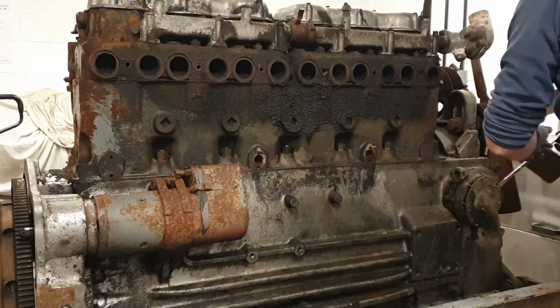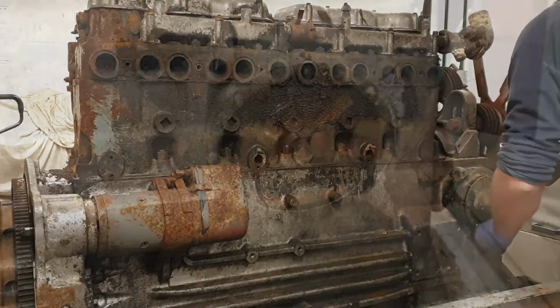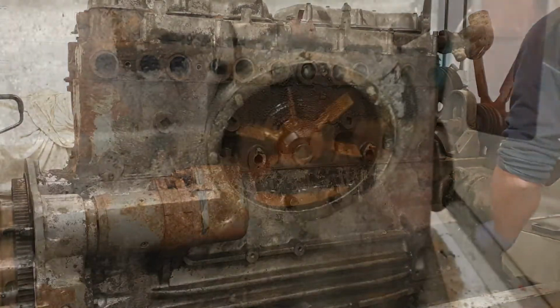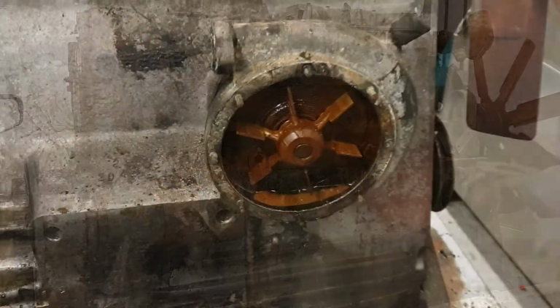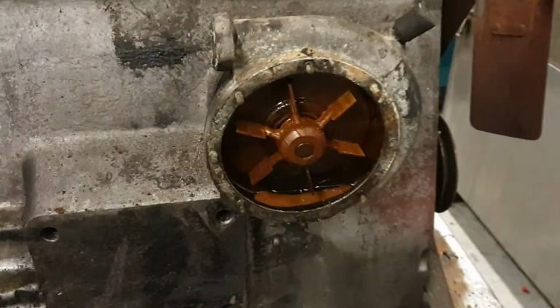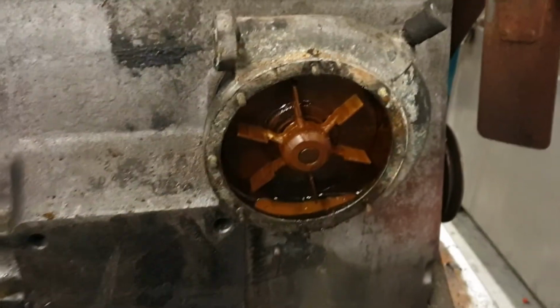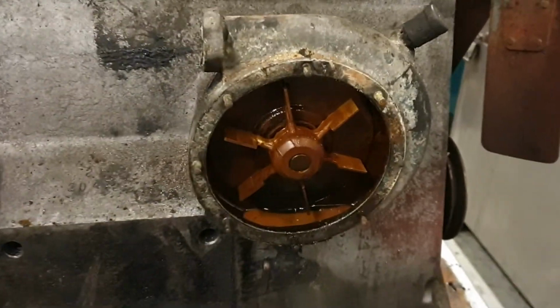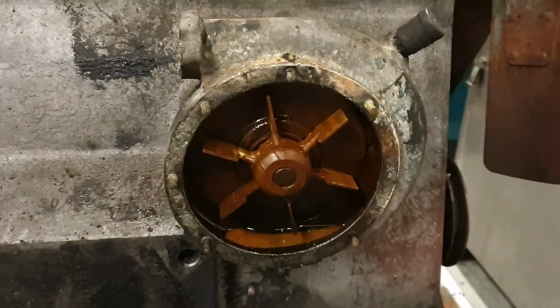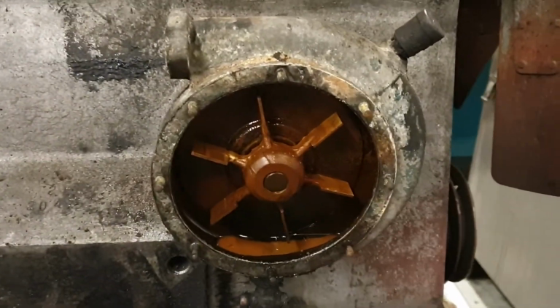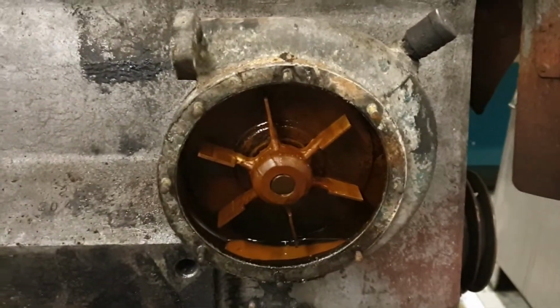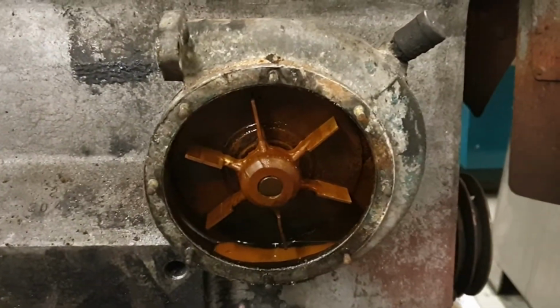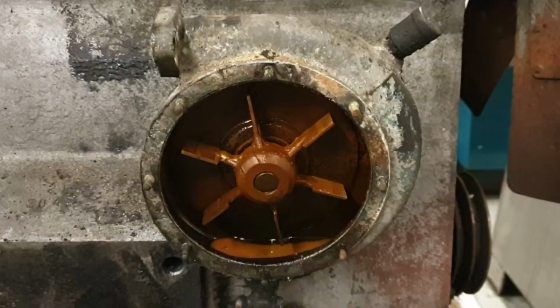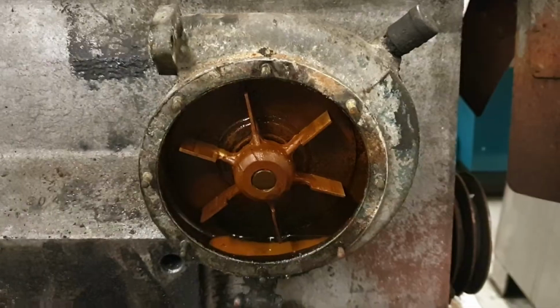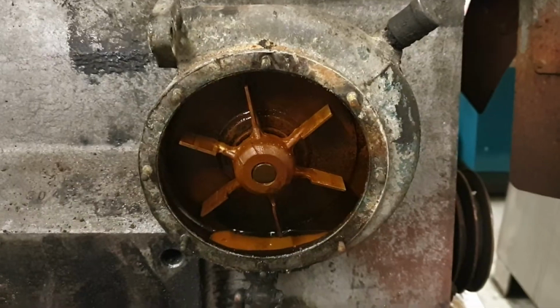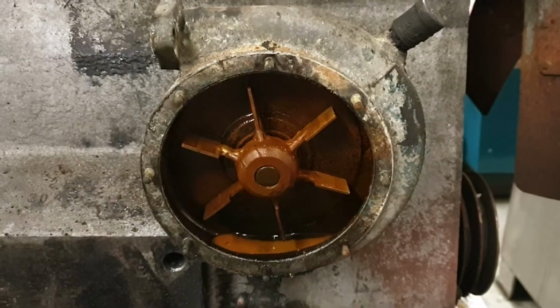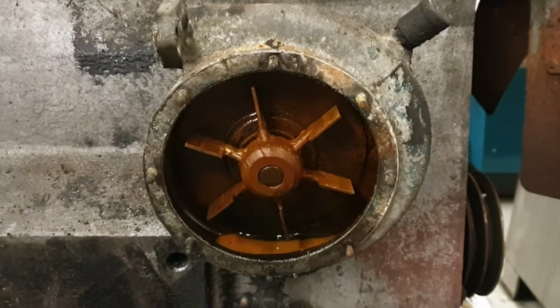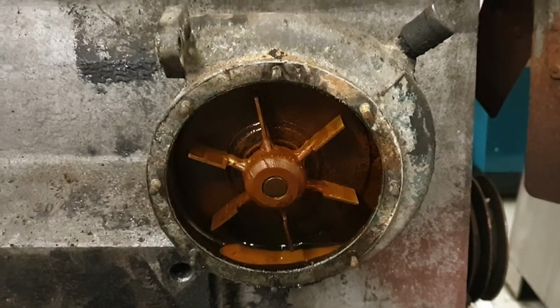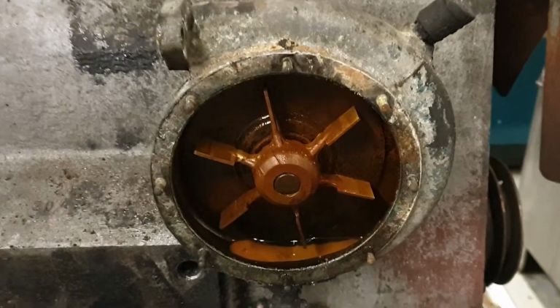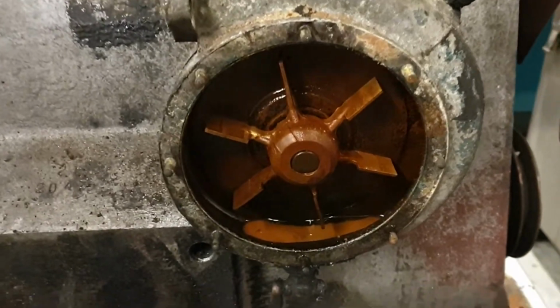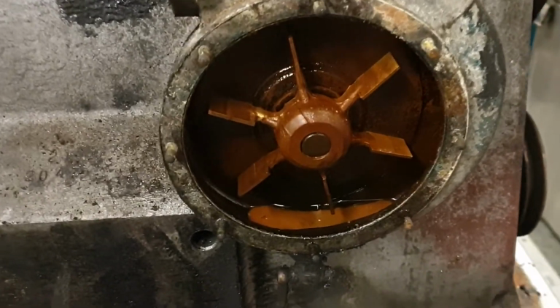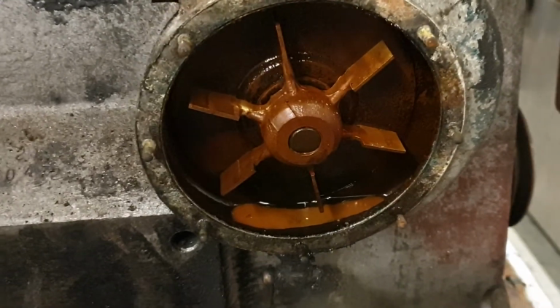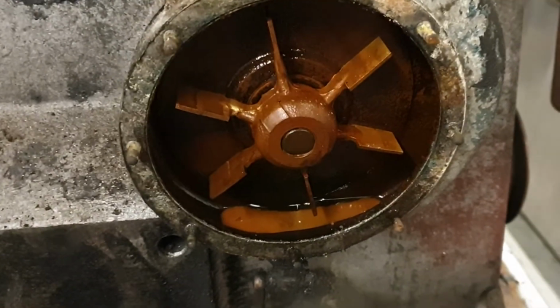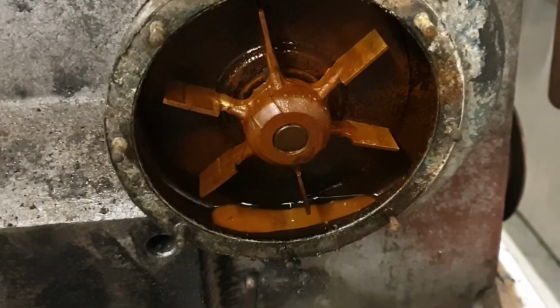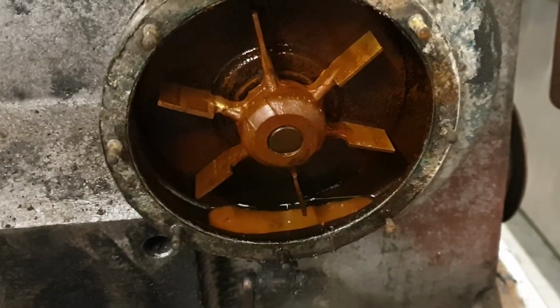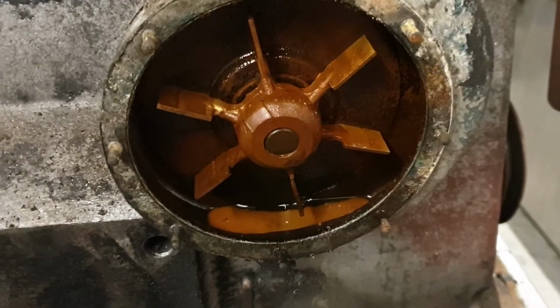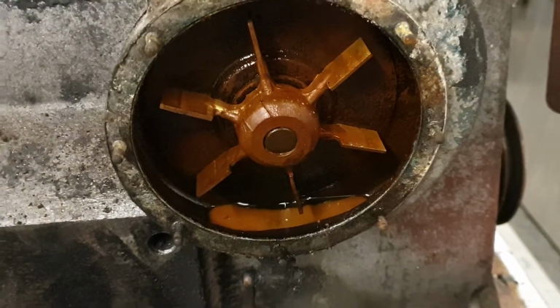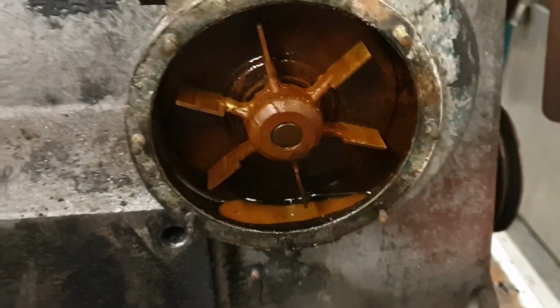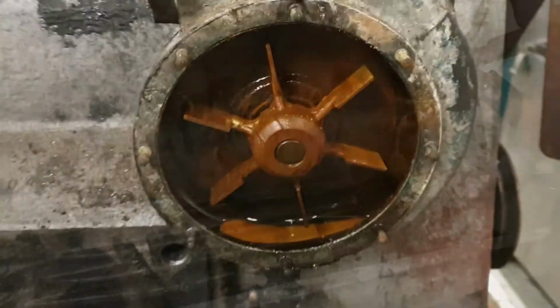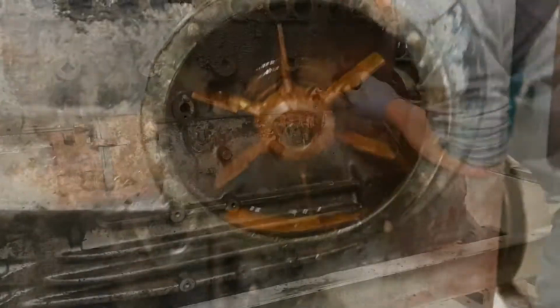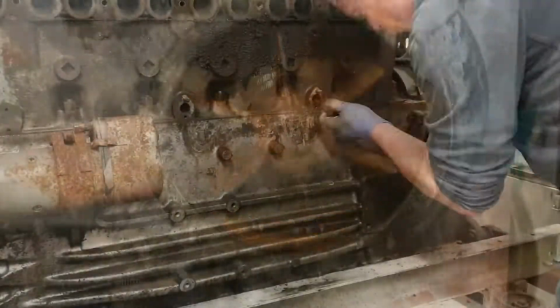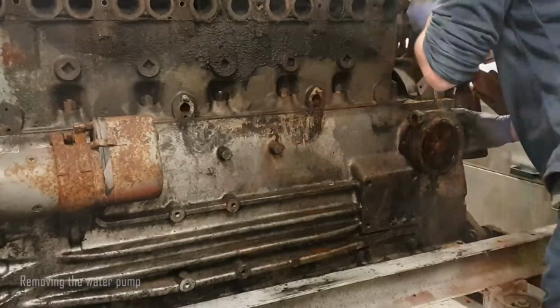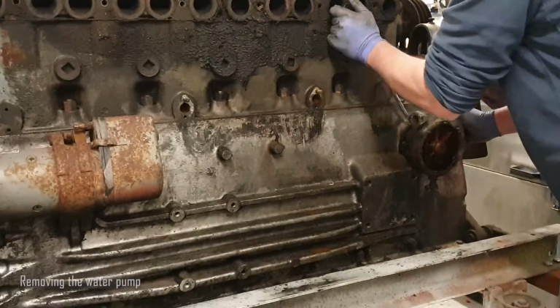Now we've got the cover off the water pump we can take a look inside. Sometimes these can be quite corroded but this one's looking pretty good. Let's remove the water pump.